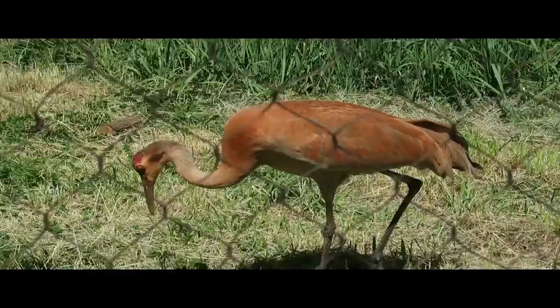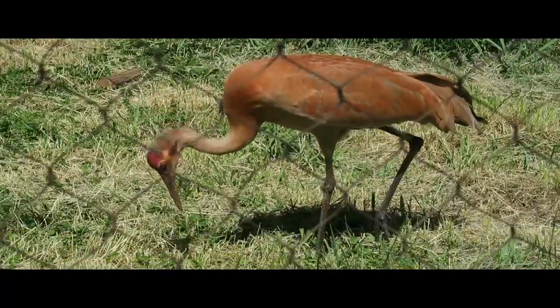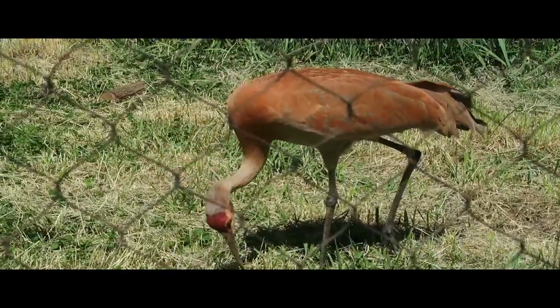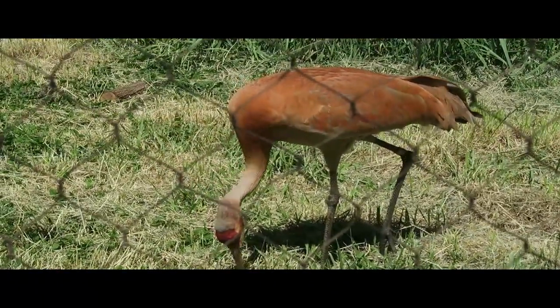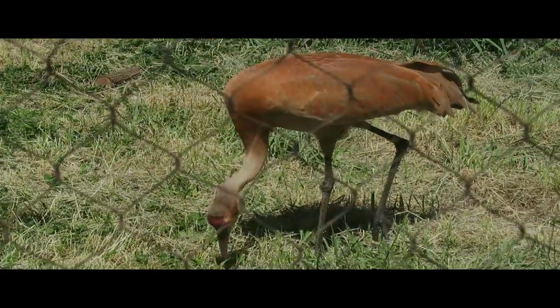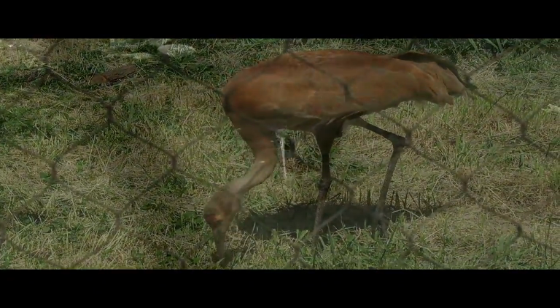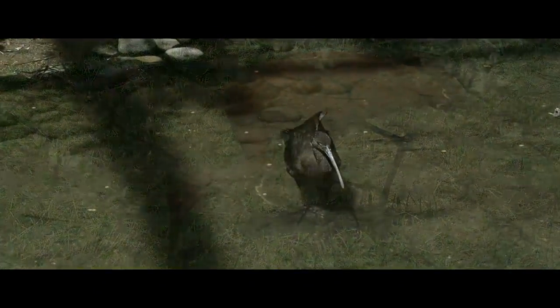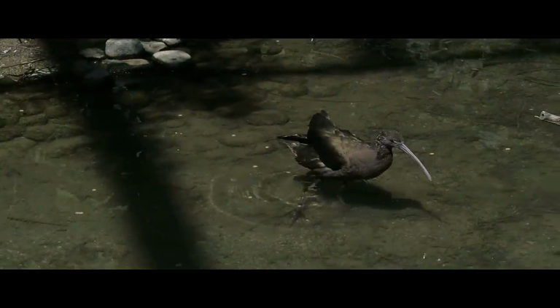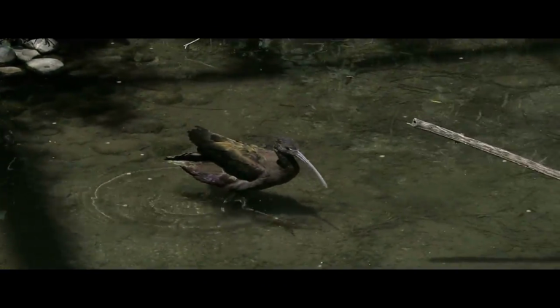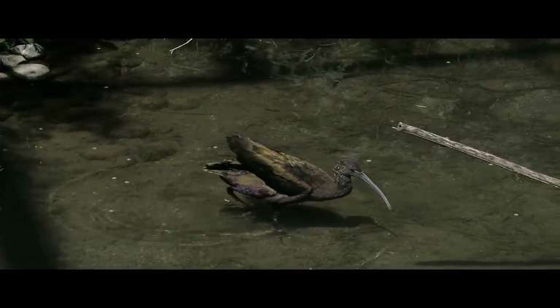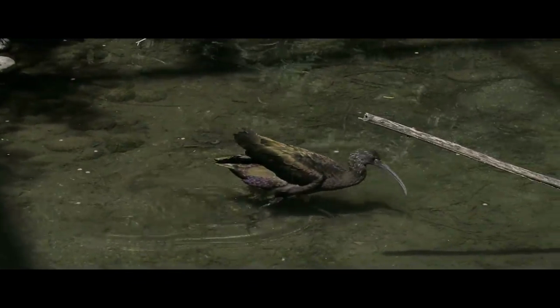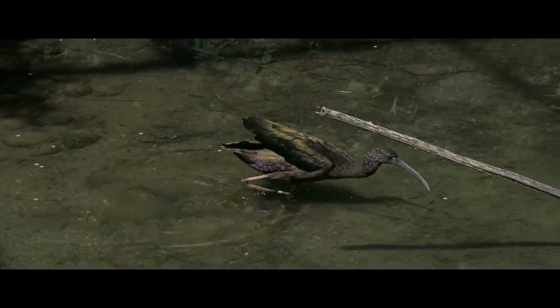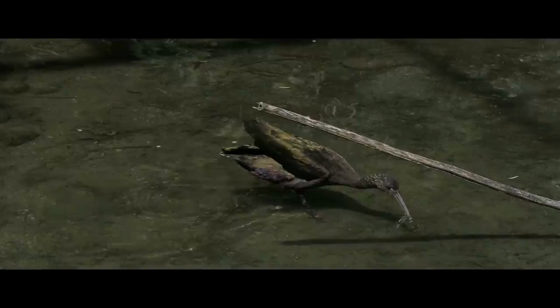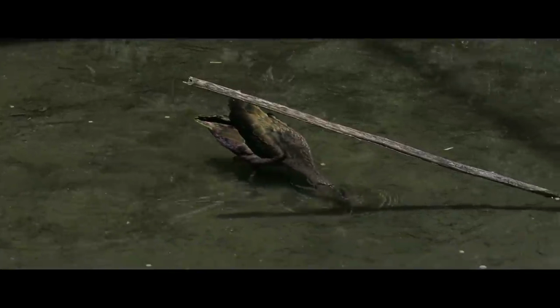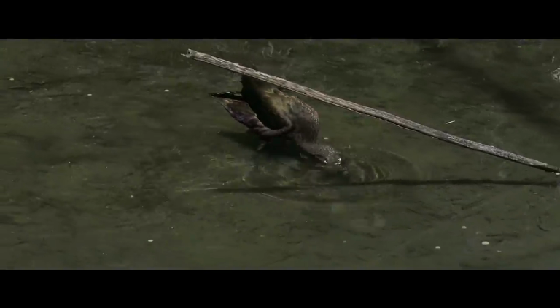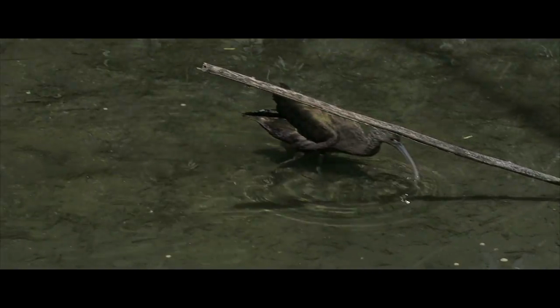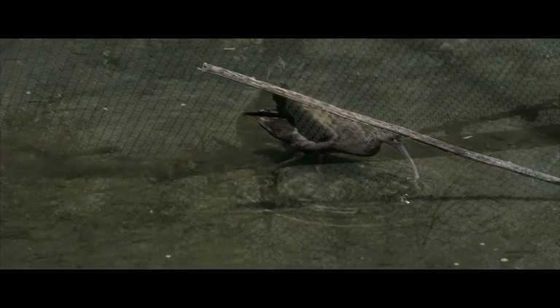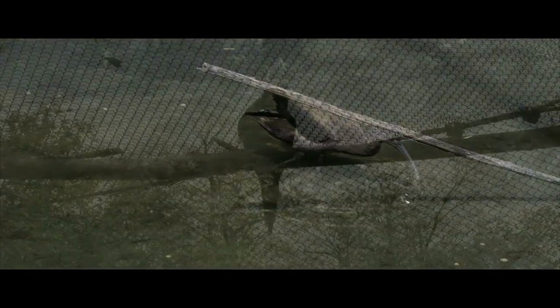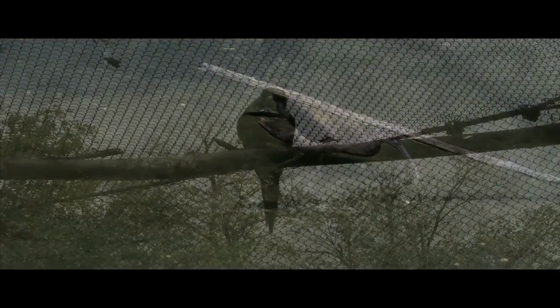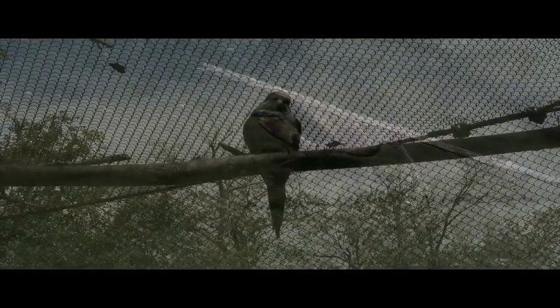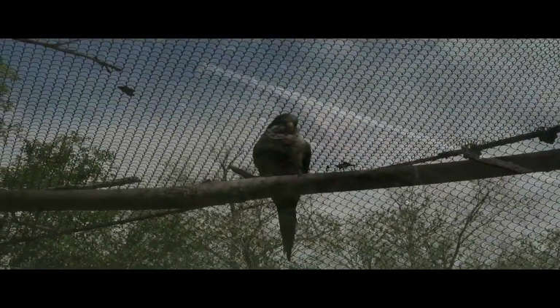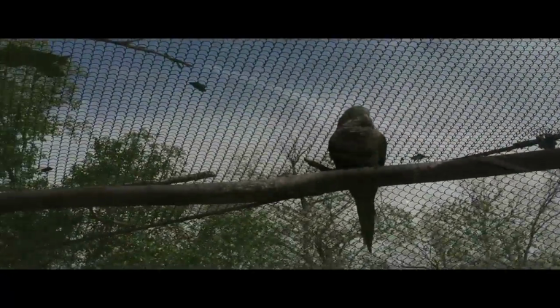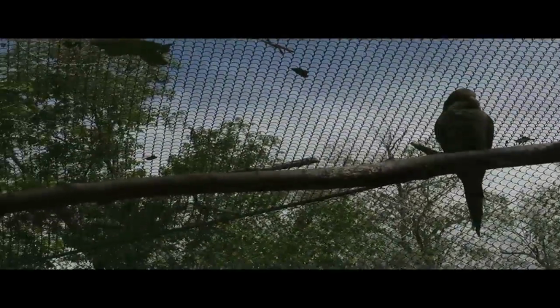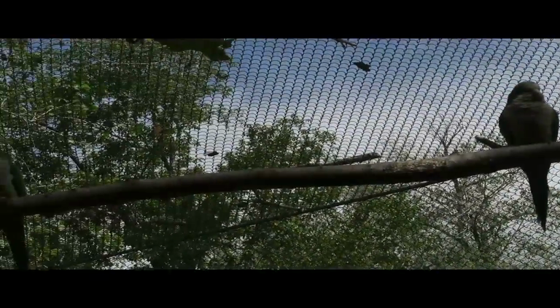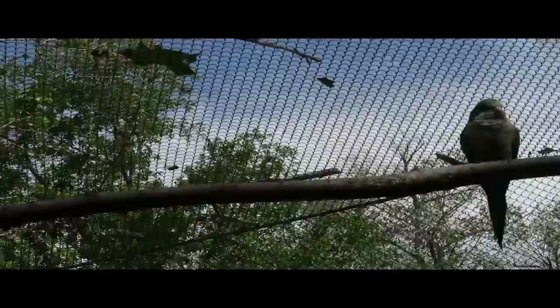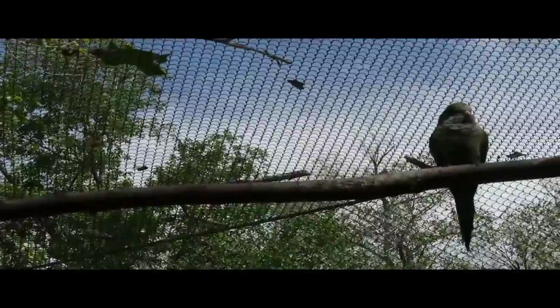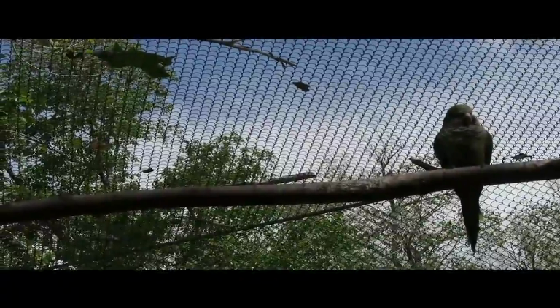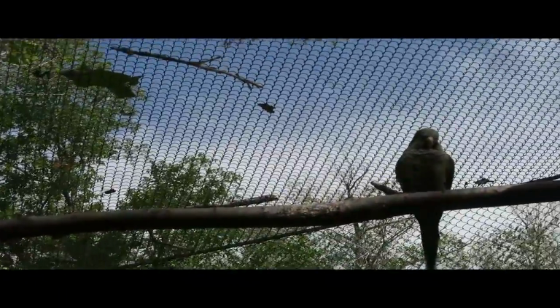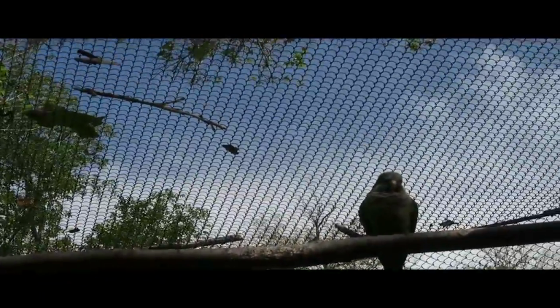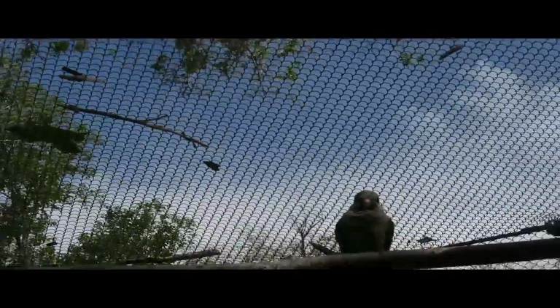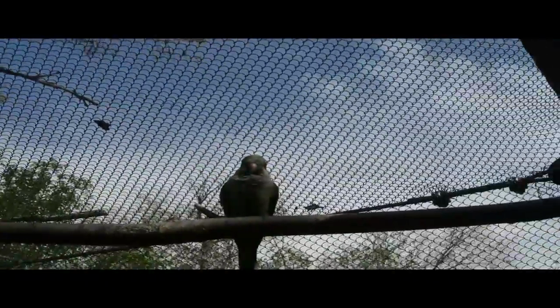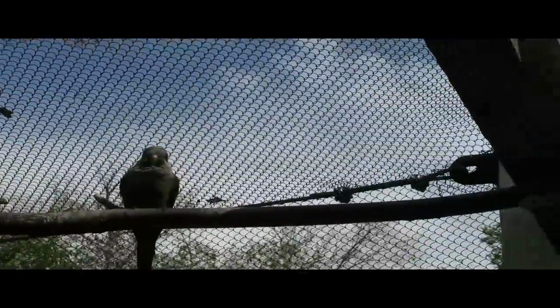There are also indoor bird programs offered during winter at the Chase Mill. These programs give visitors the opportunity to interact with bird trainers and get up close to many different species of birds.